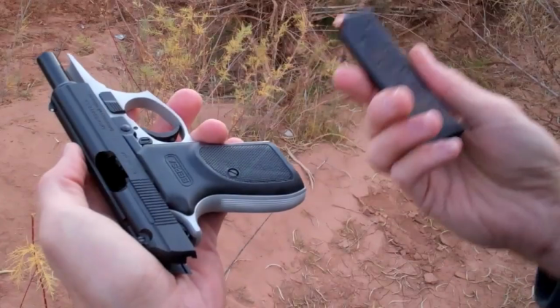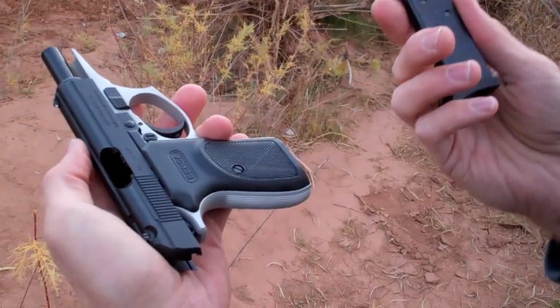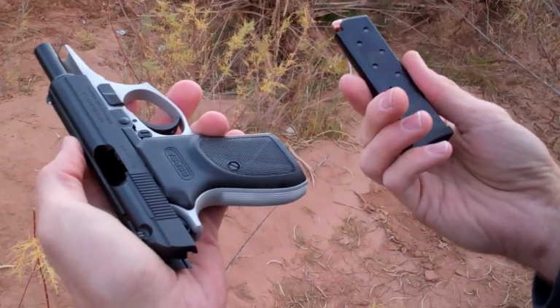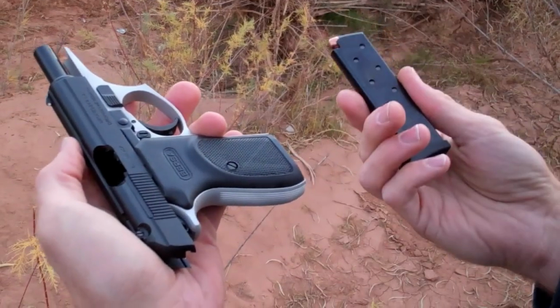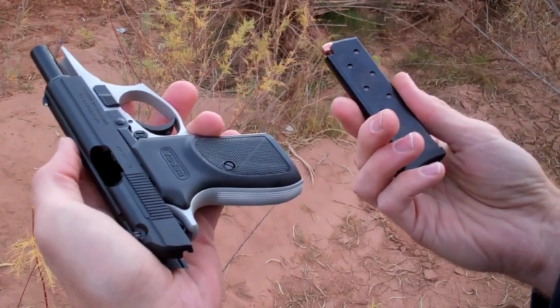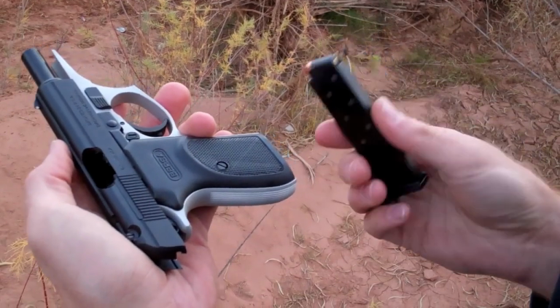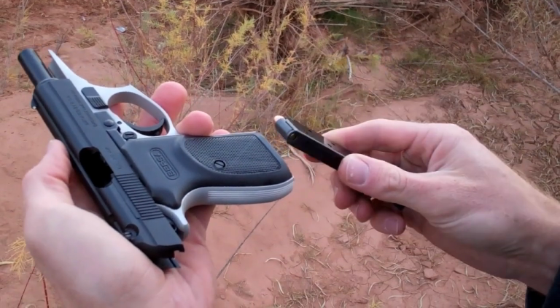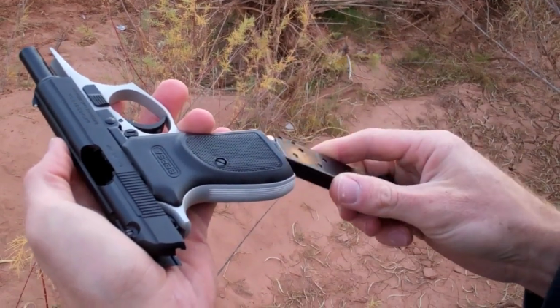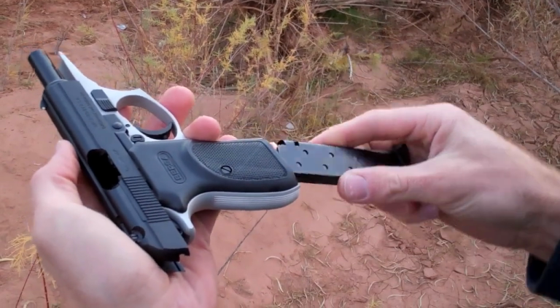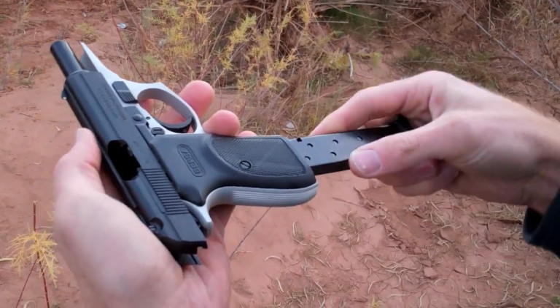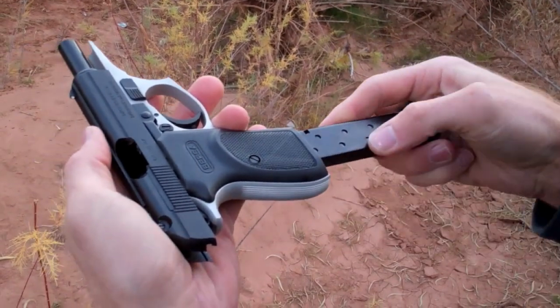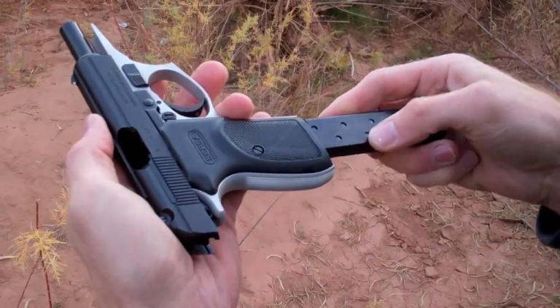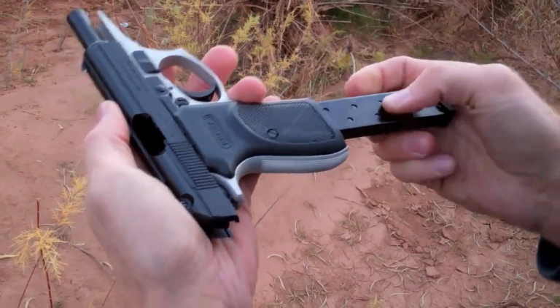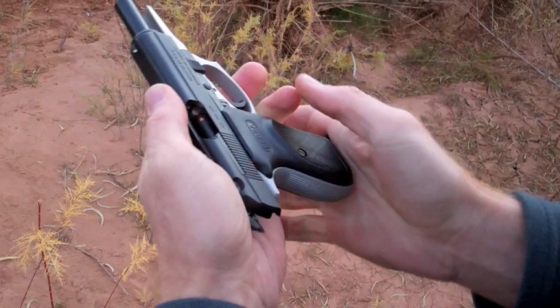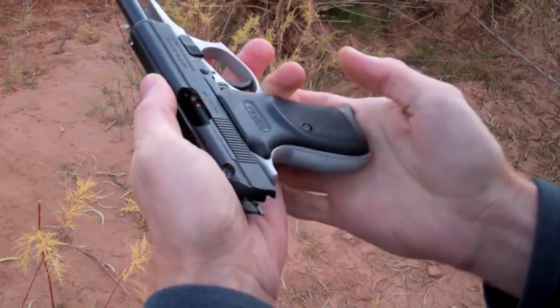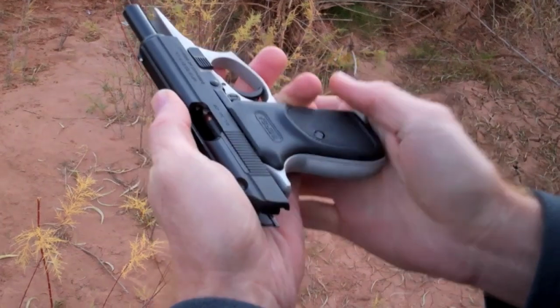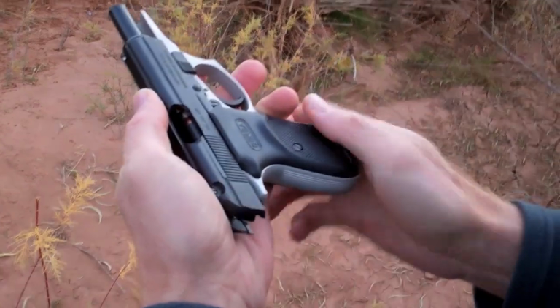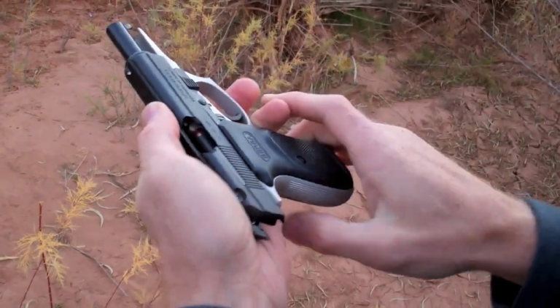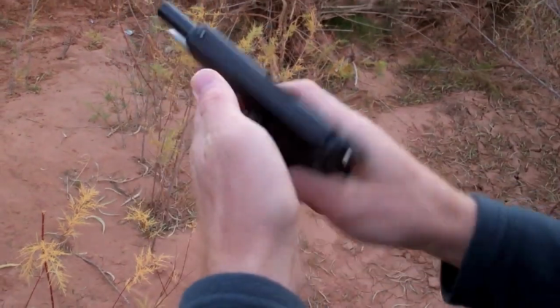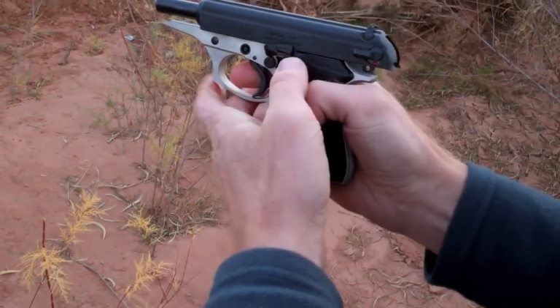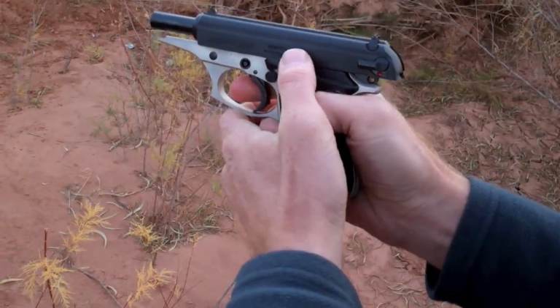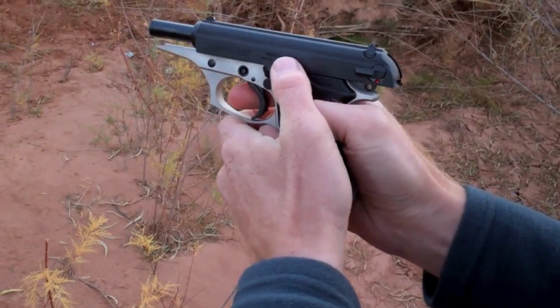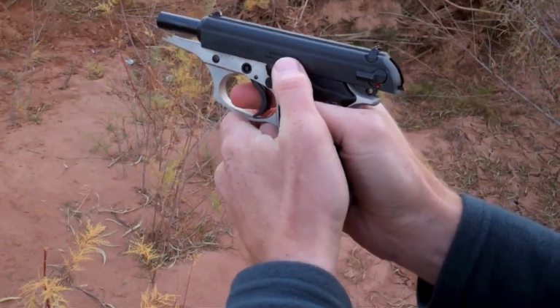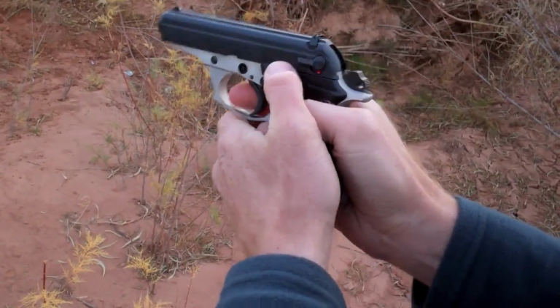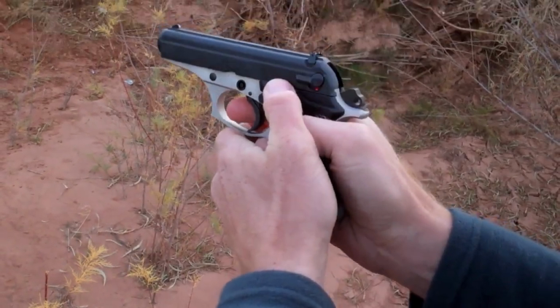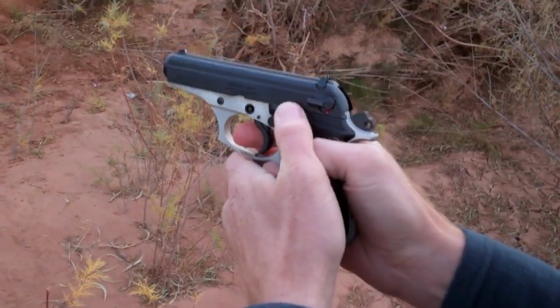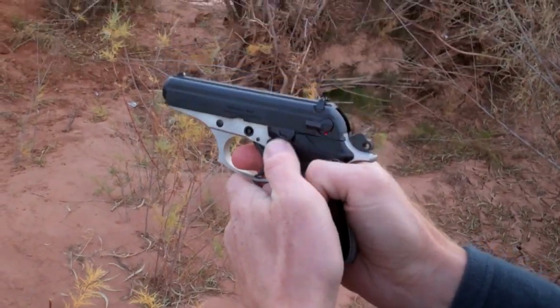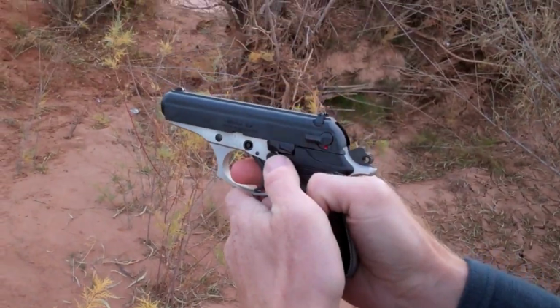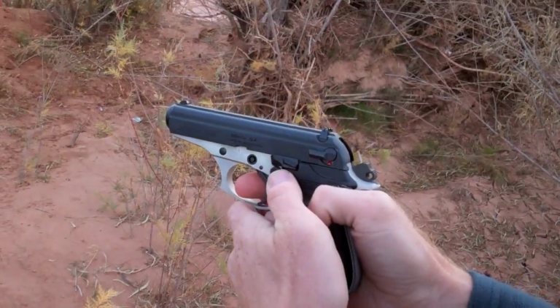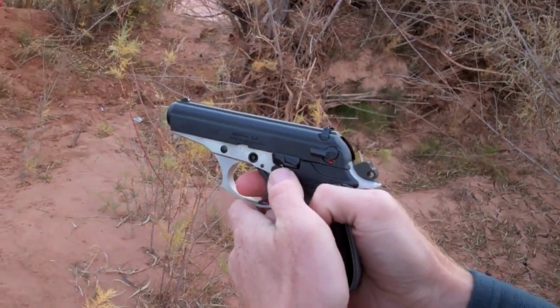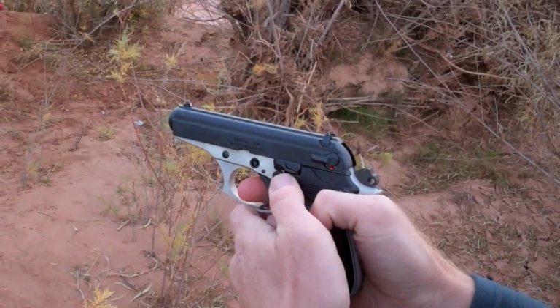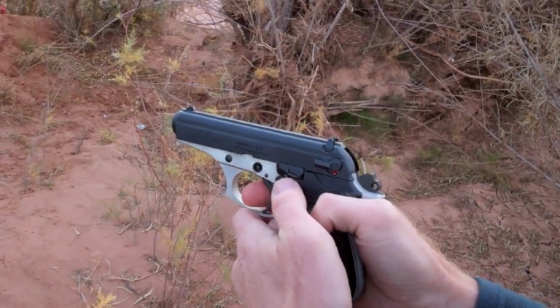I've got the 7 round magazine ready. I'll go ahead and get that loaded, take the slide release off, and we're ready to go.